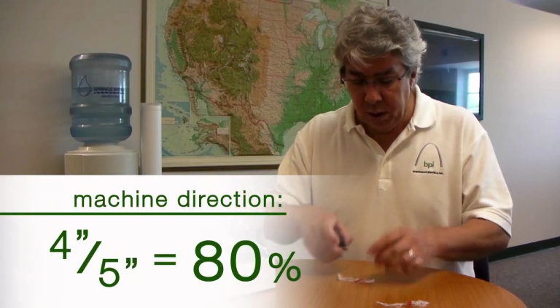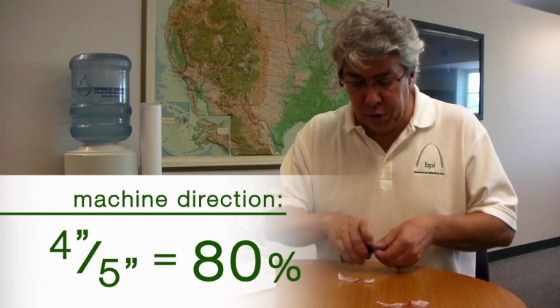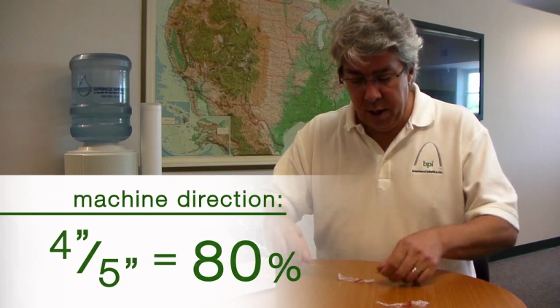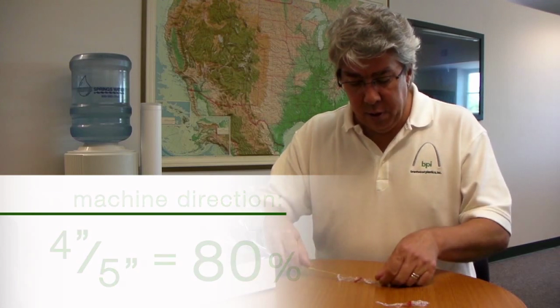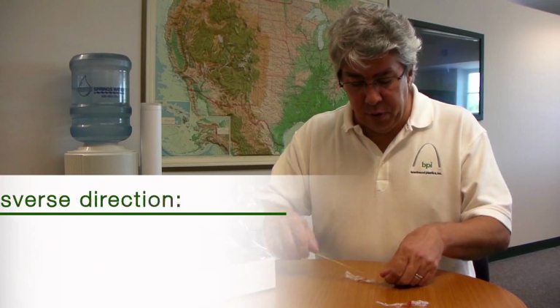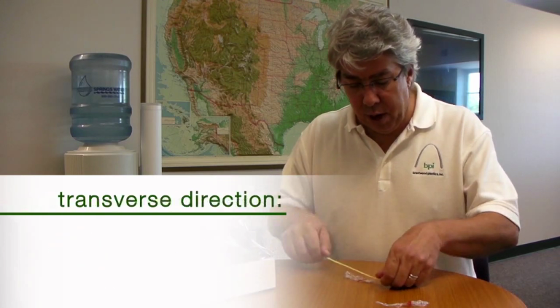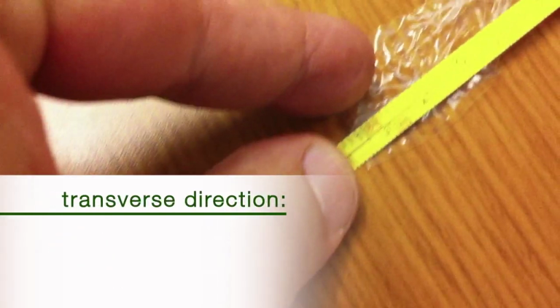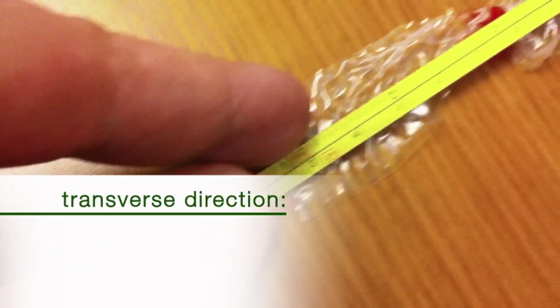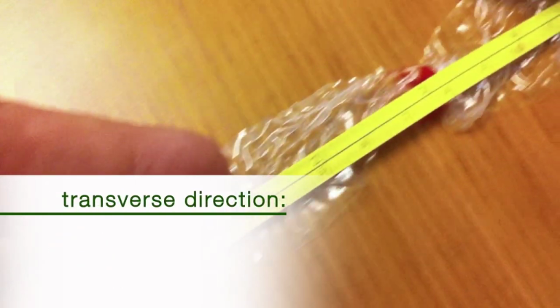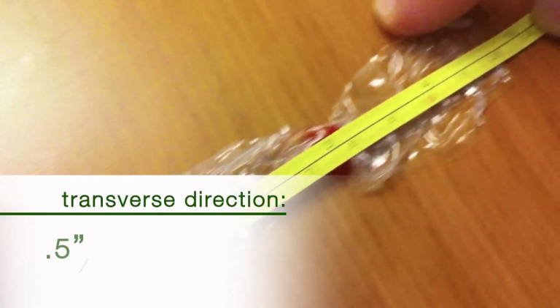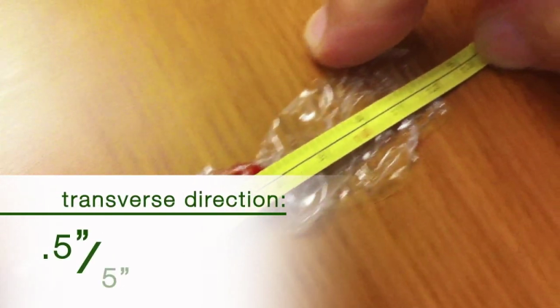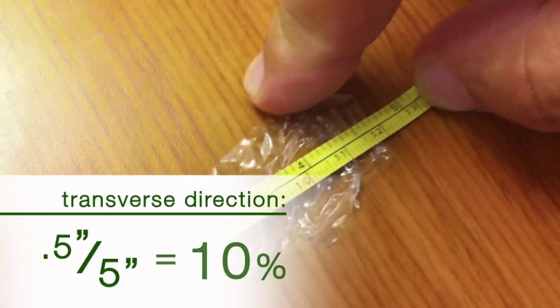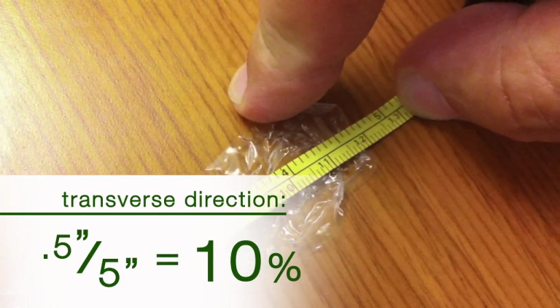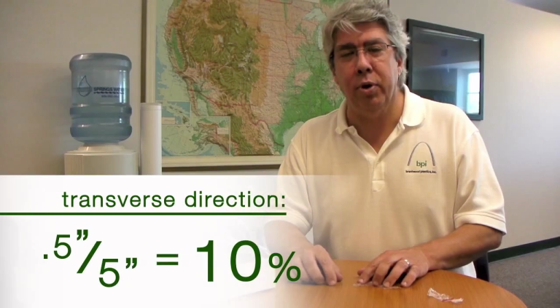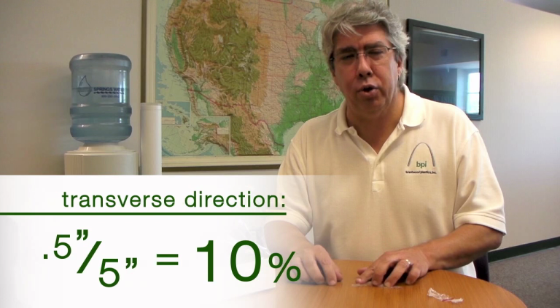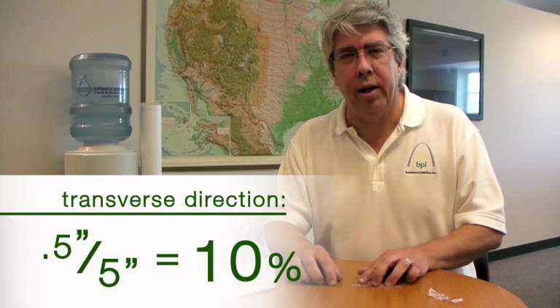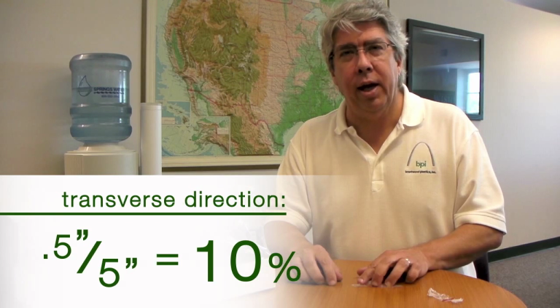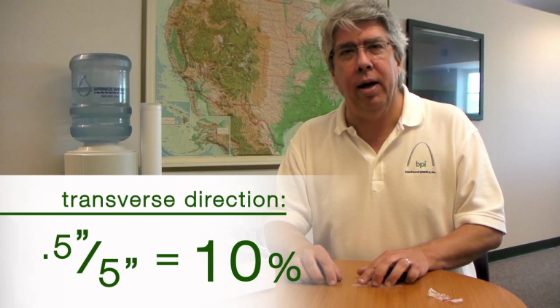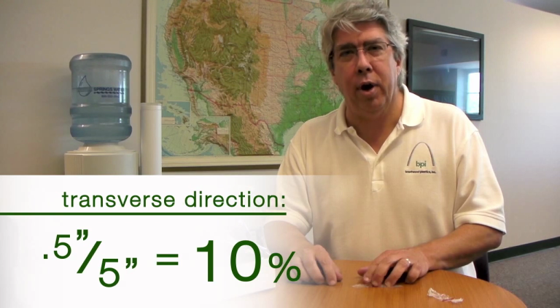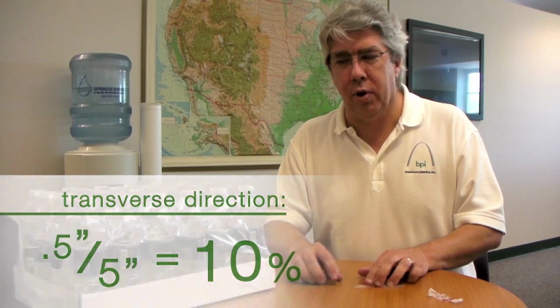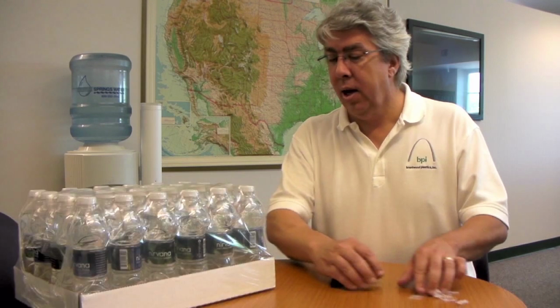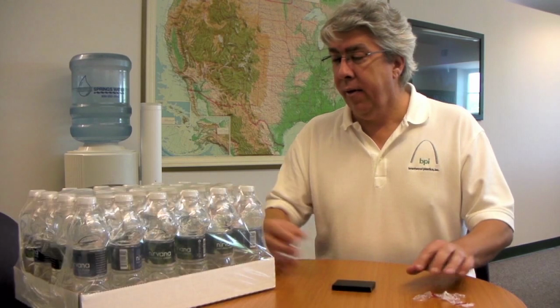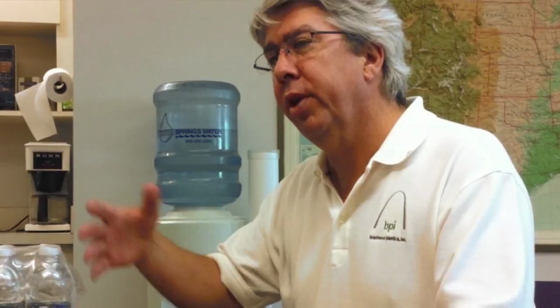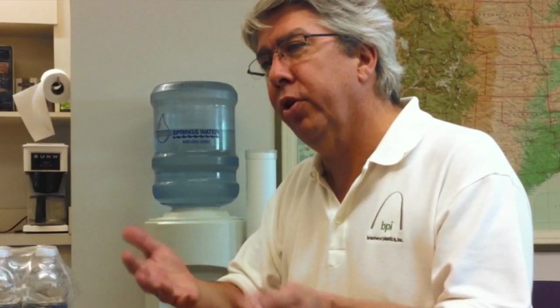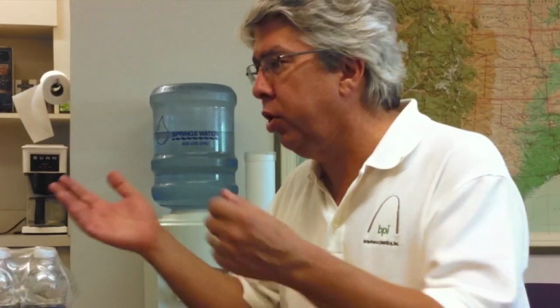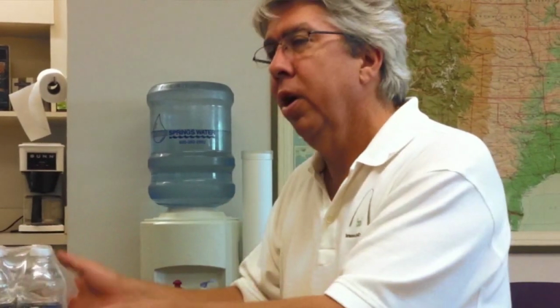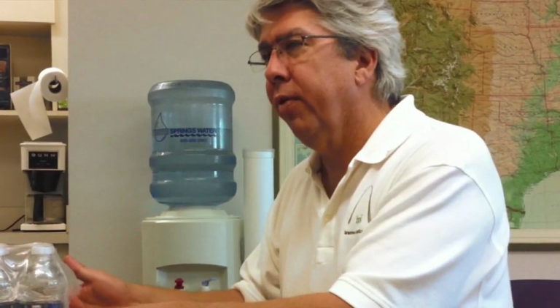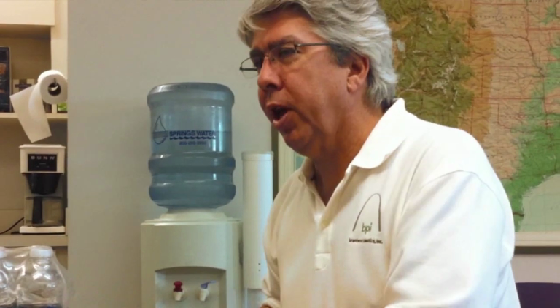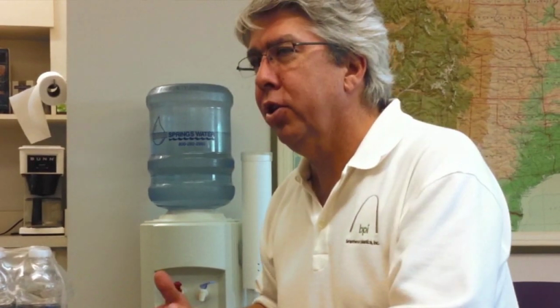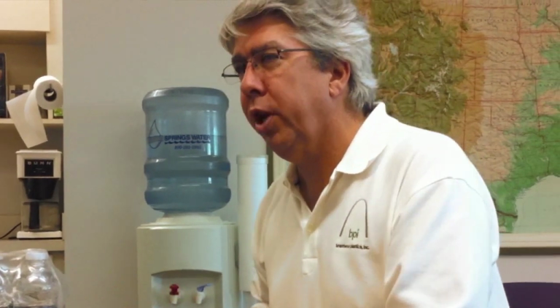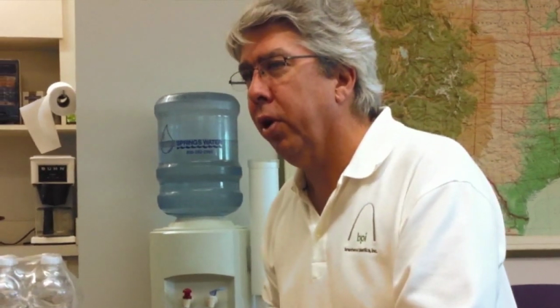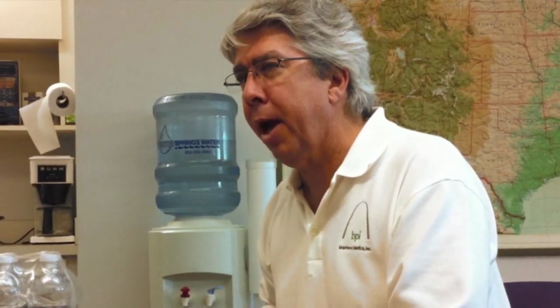We'll measure it in the transverse direction, and that's a 4.5 or so, which means we have a 10% shrink in the transverse. We can vary the shrink to whatever the application is so that we get a good looking package.